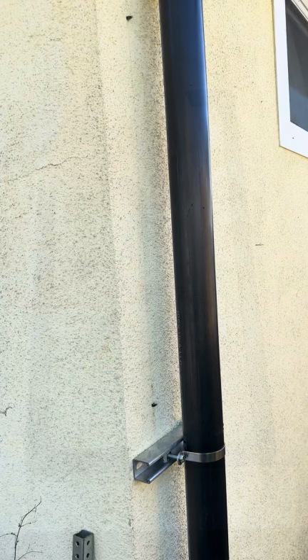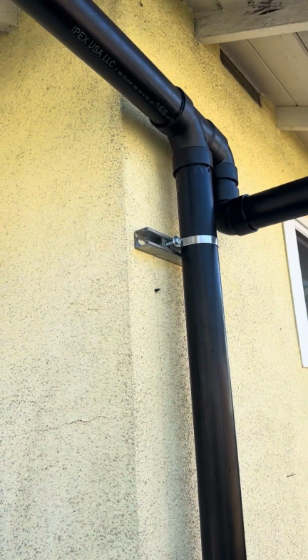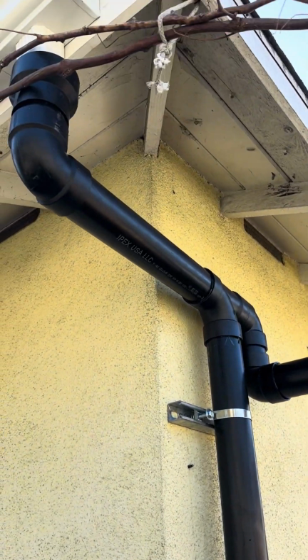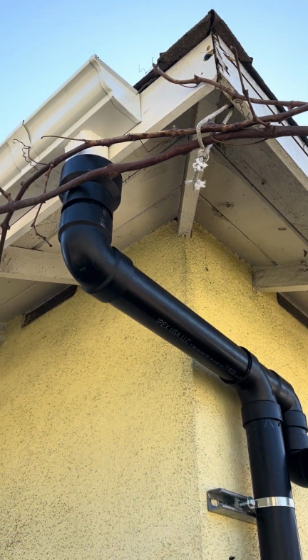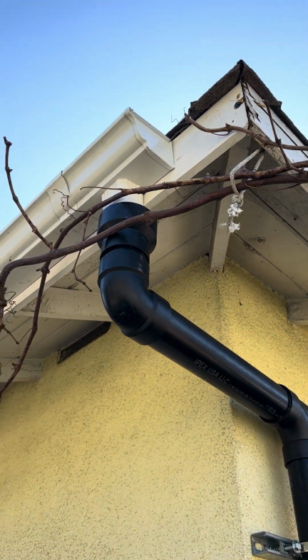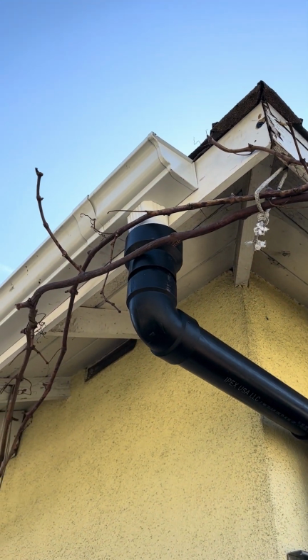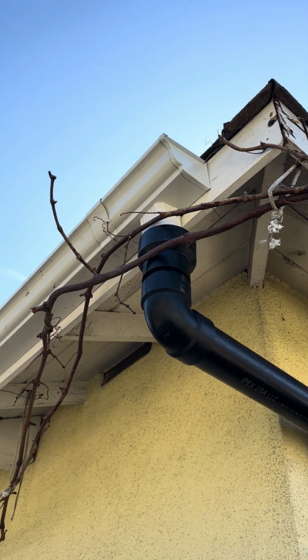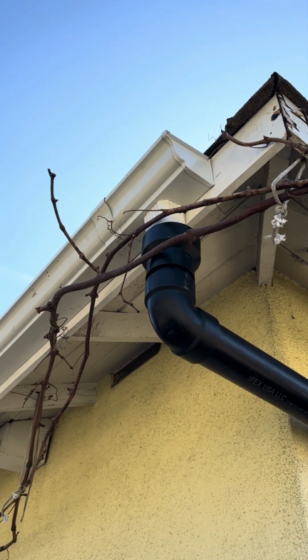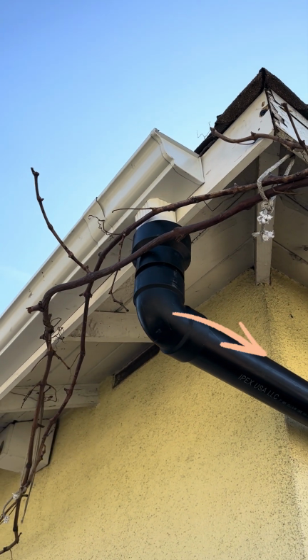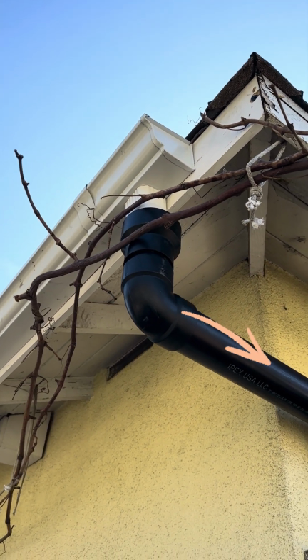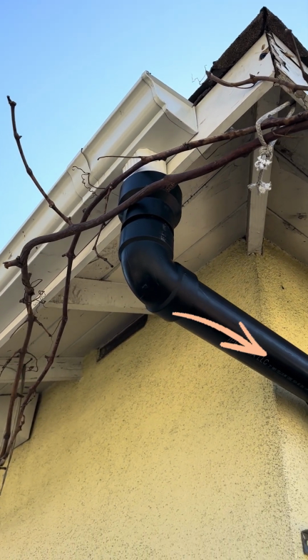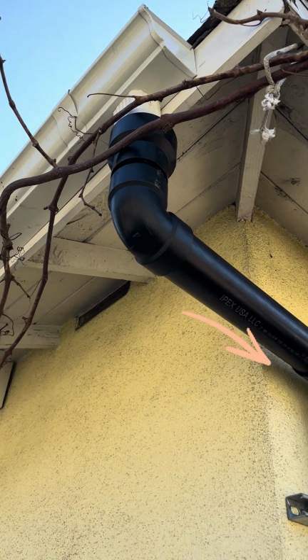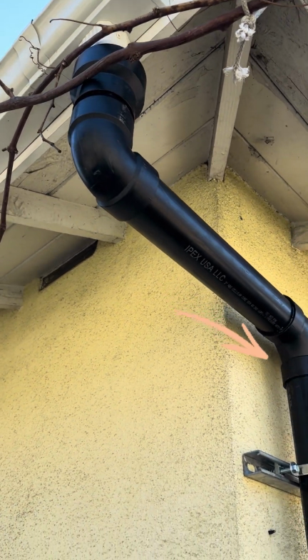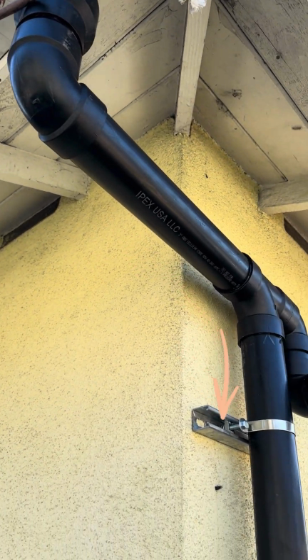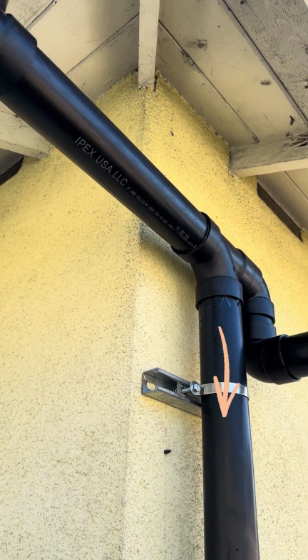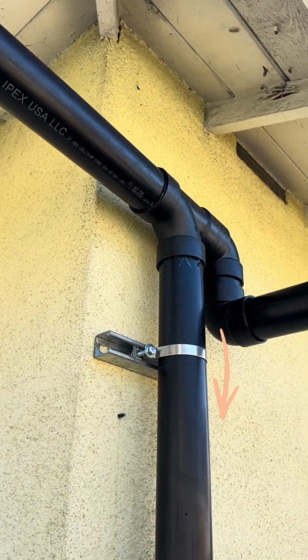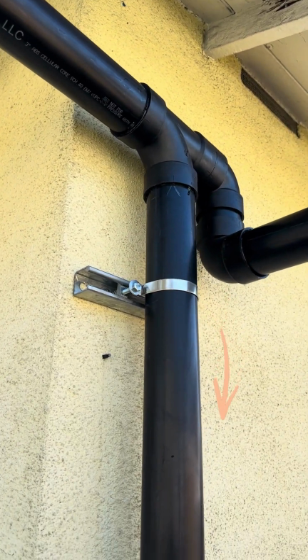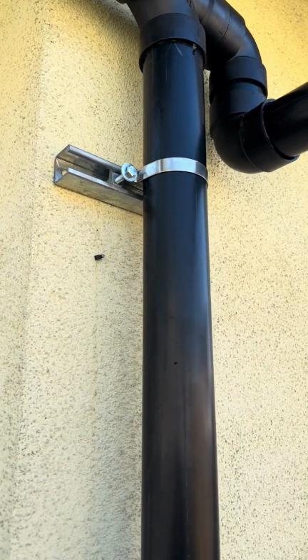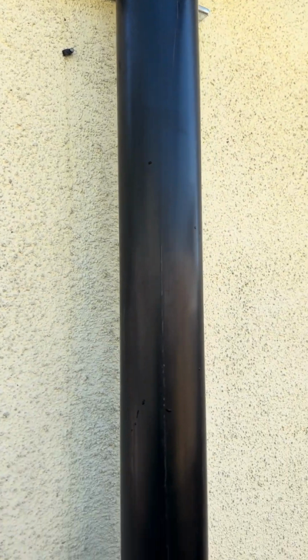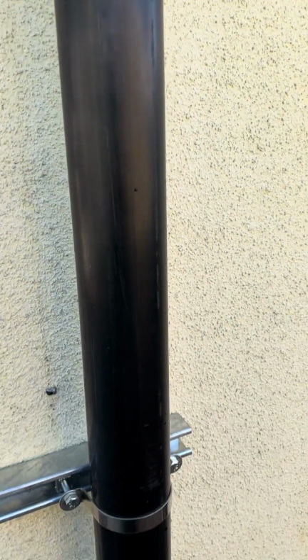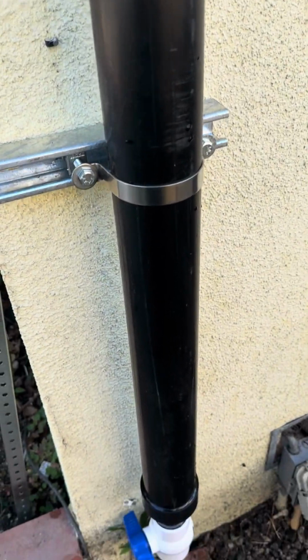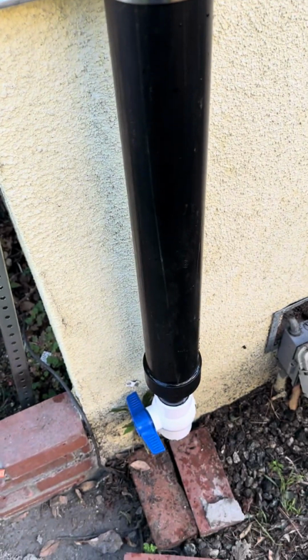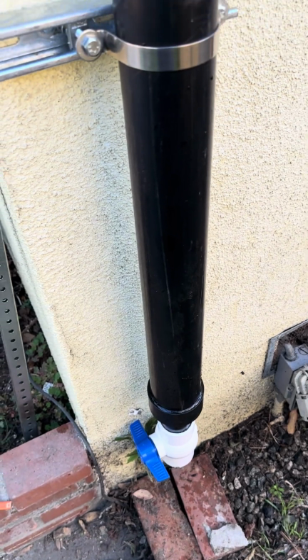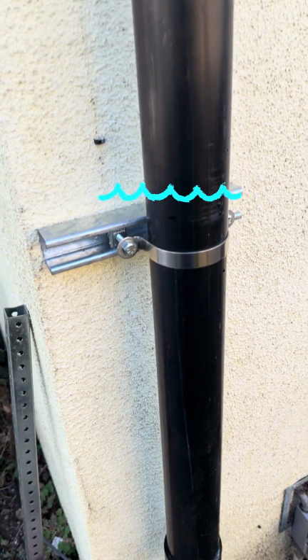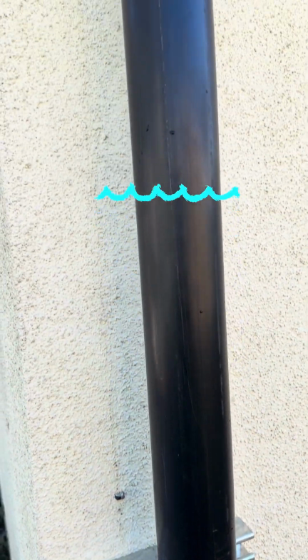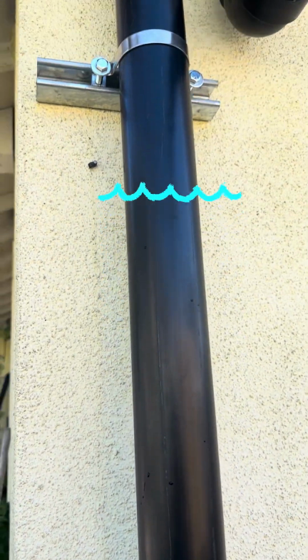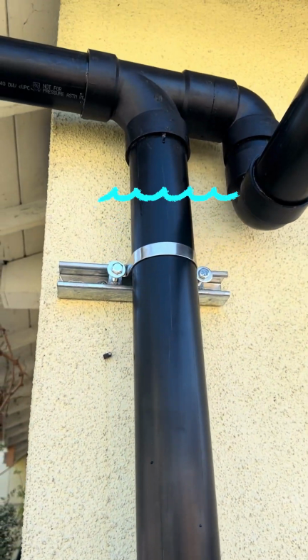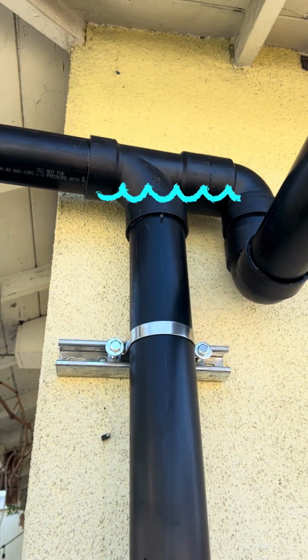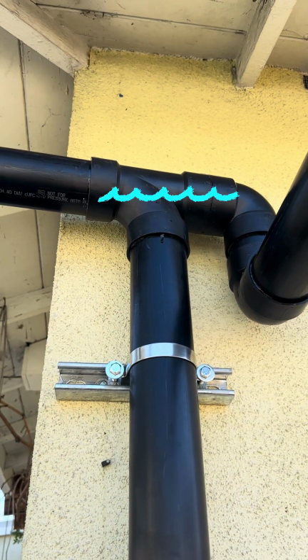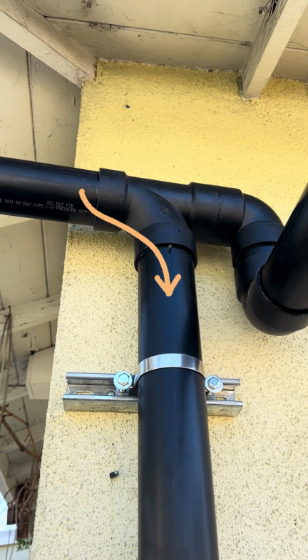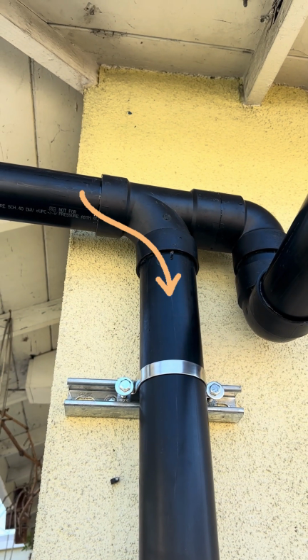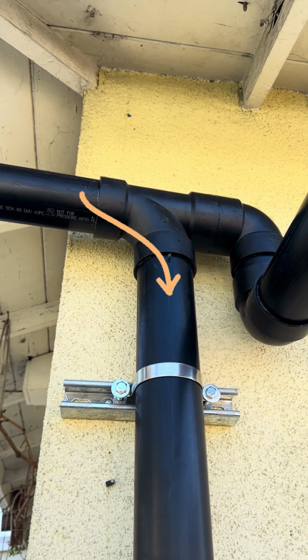Let me give you a visual on how this system works. When it first rains, dirty water from the rain gutter is caught by this lateral pipe. It is then diverted down into the first flush pipe. This pipe fills up all the way to the top where the debris and sediment continue flowing down.